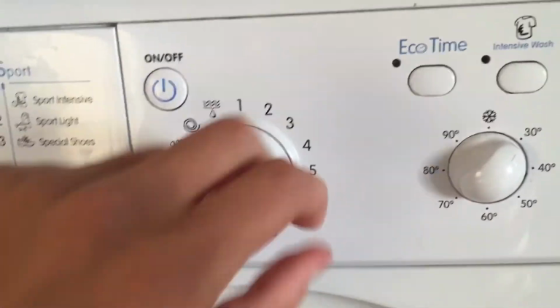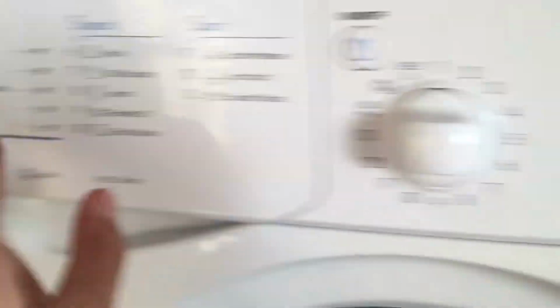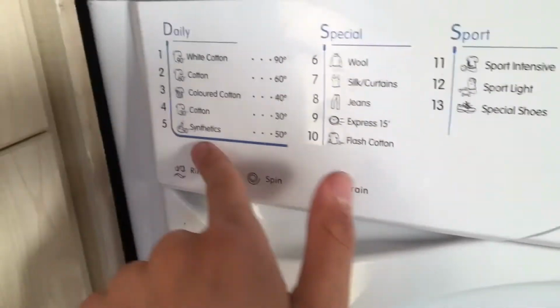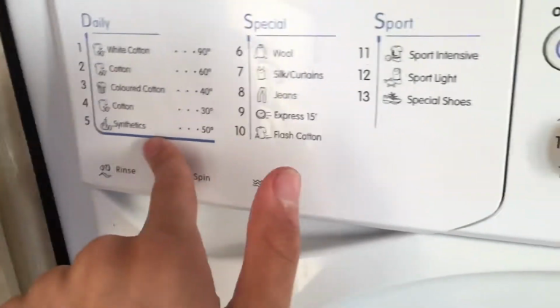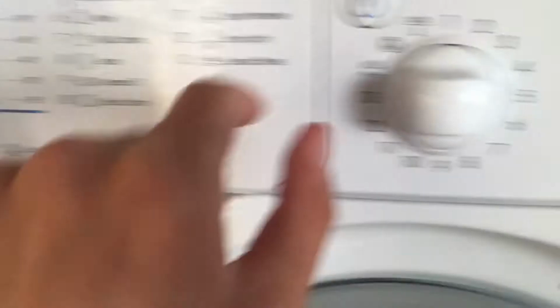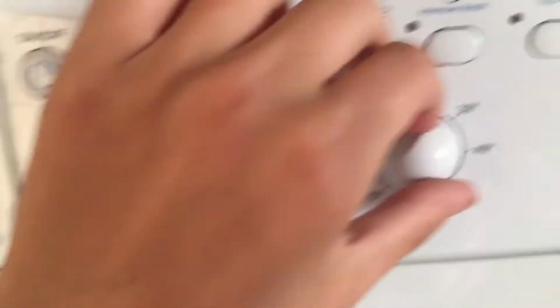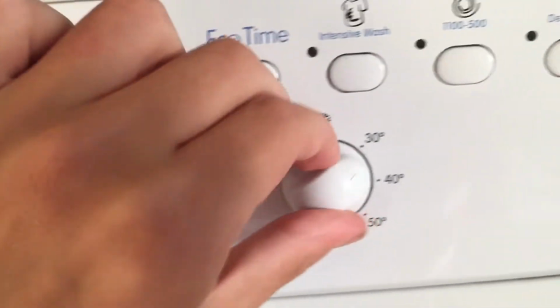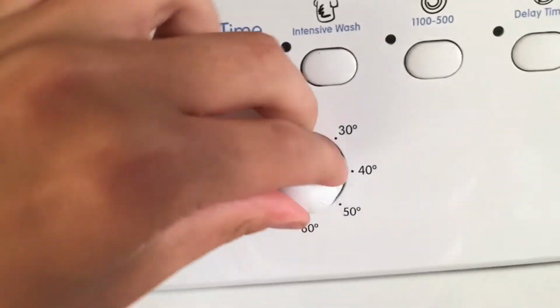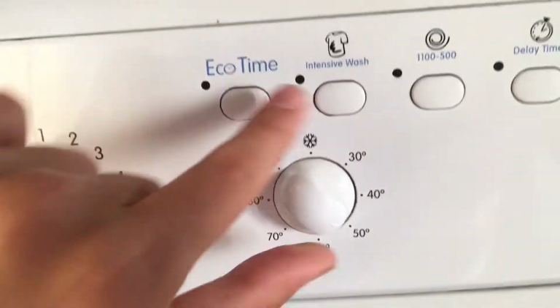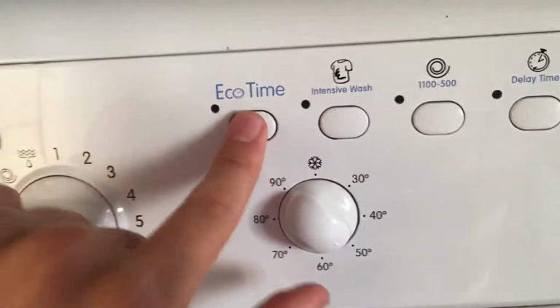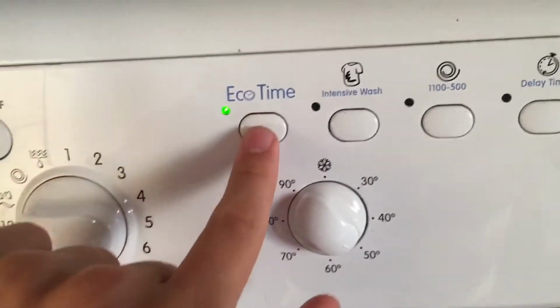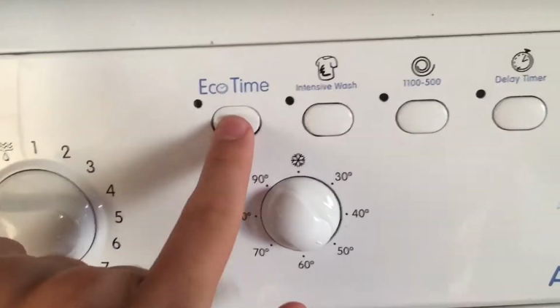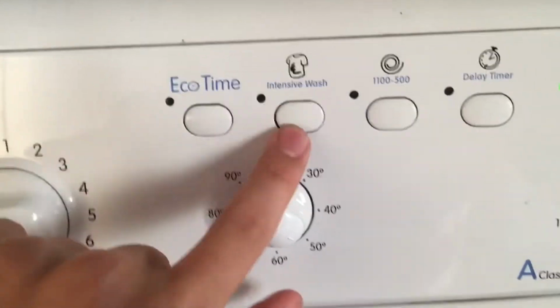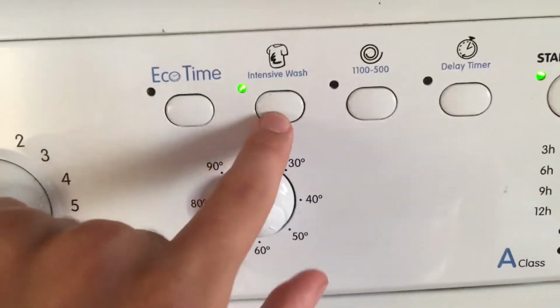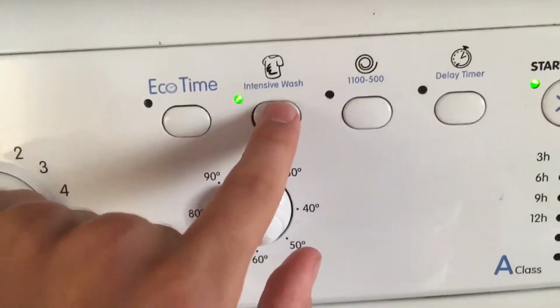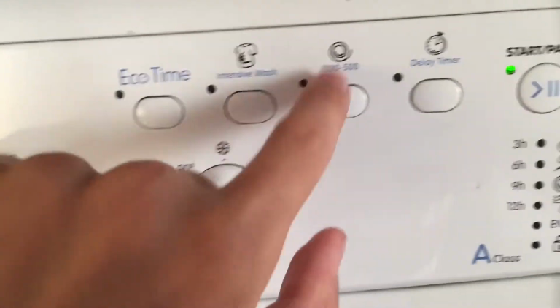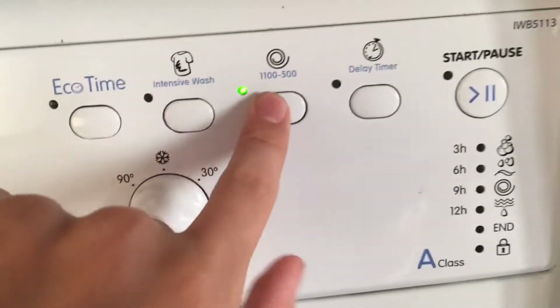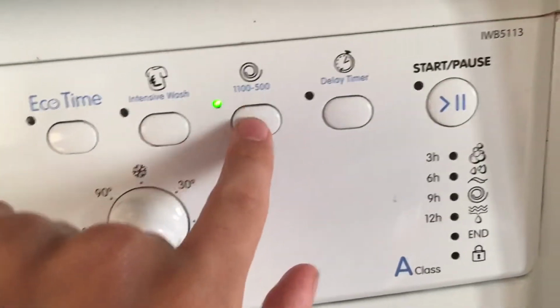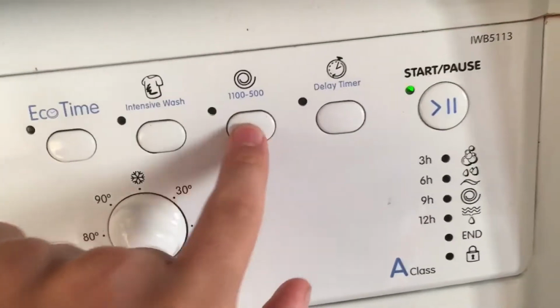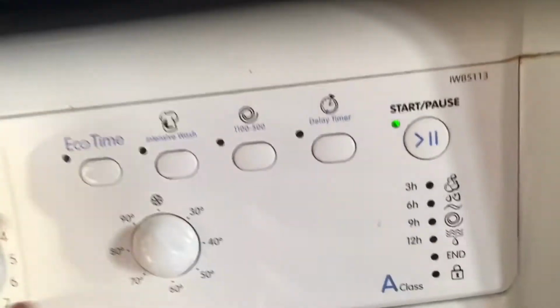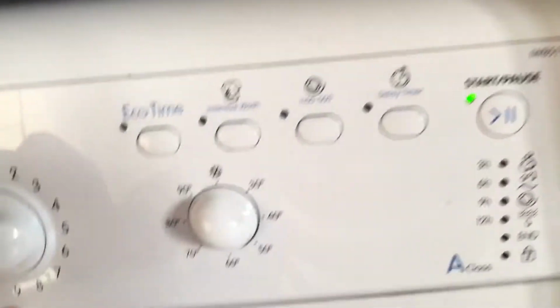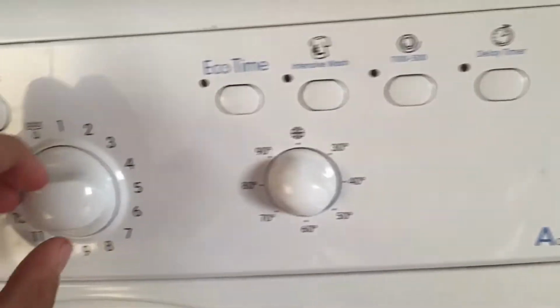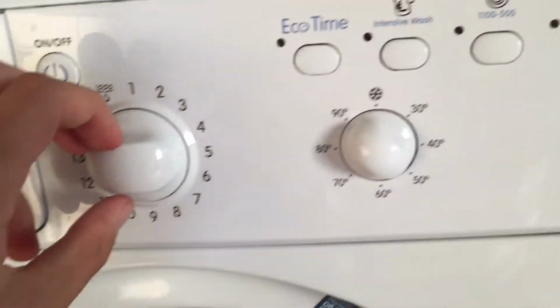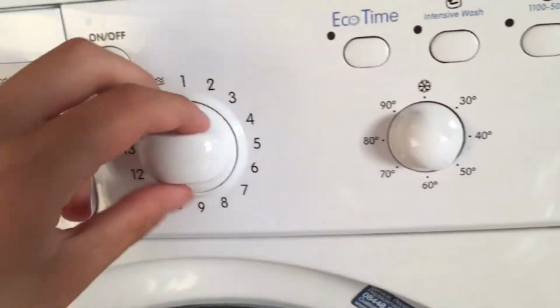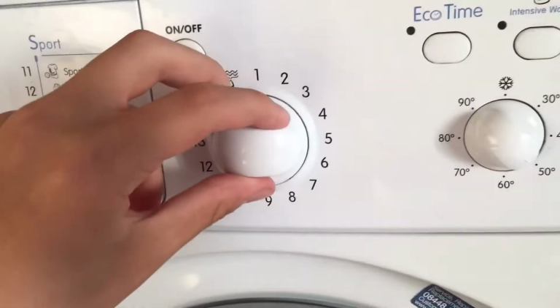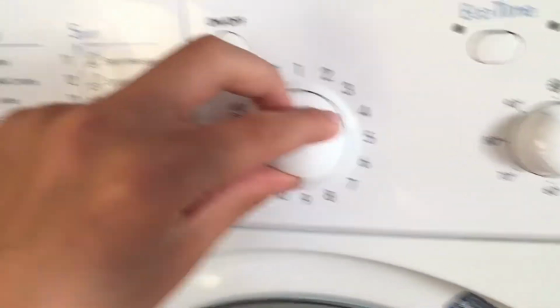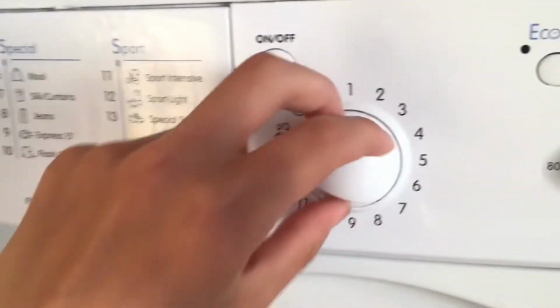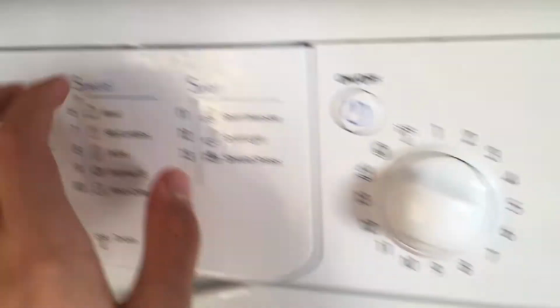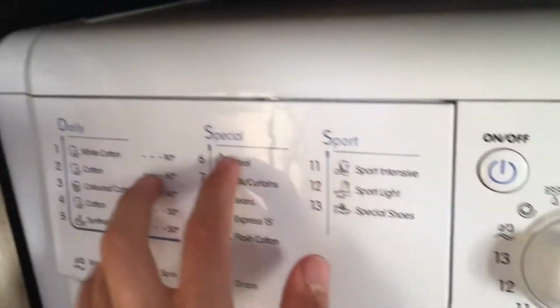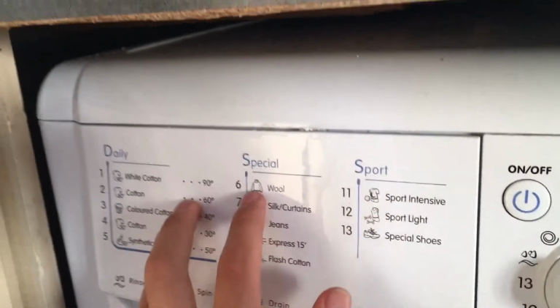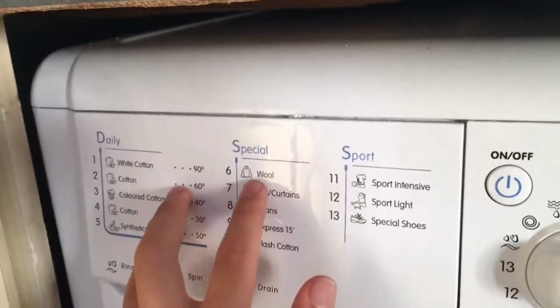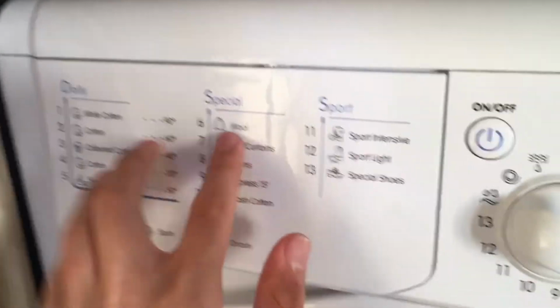Program 5: synthetic 50. Program 6: wool.